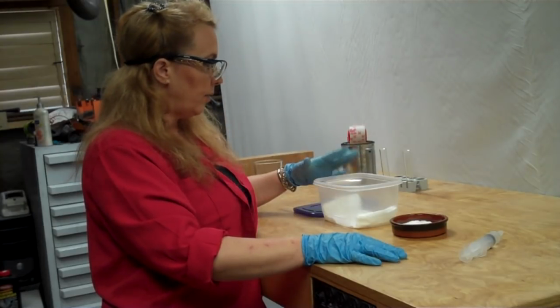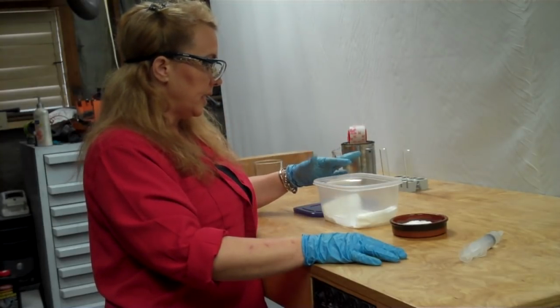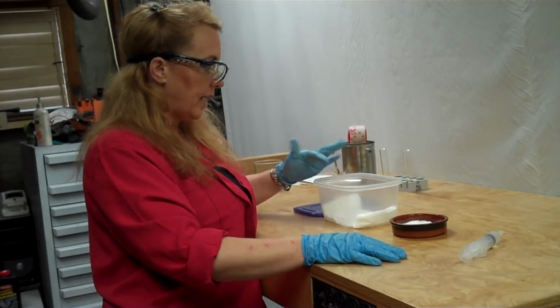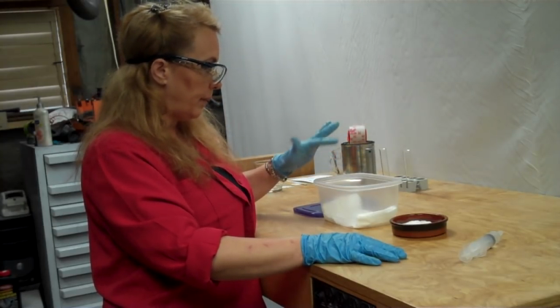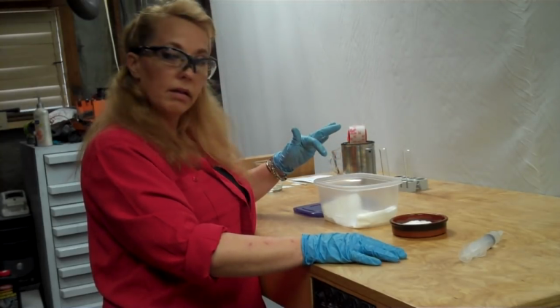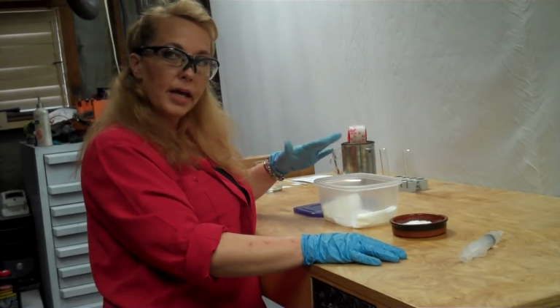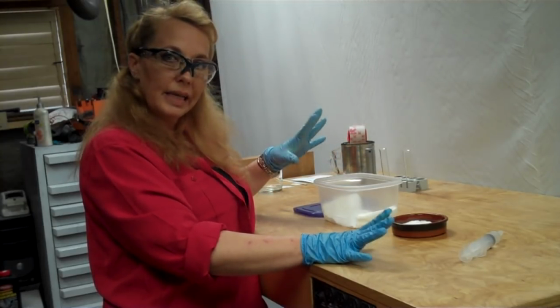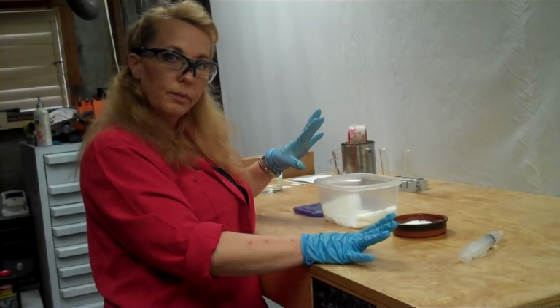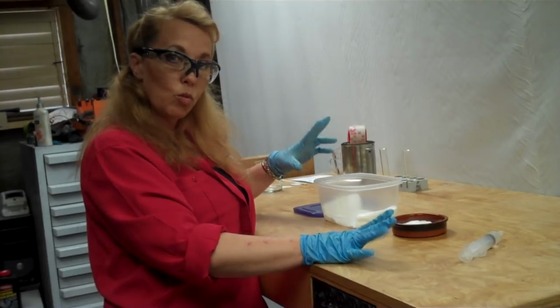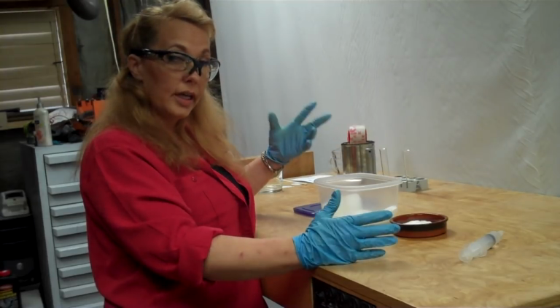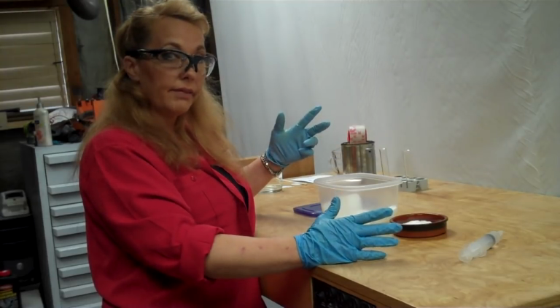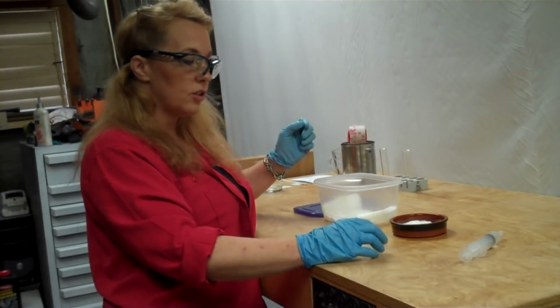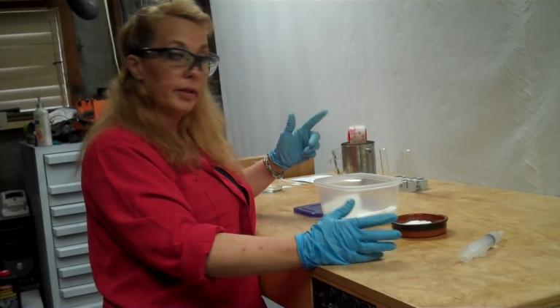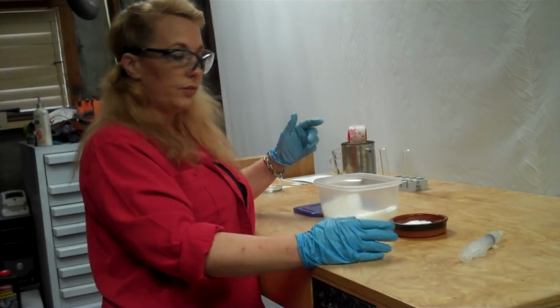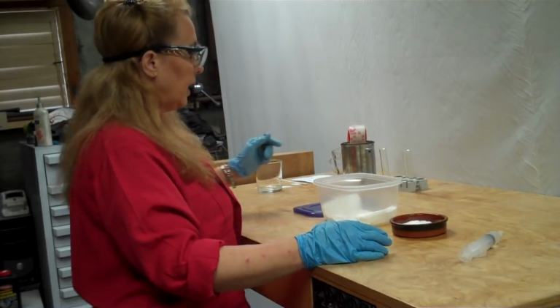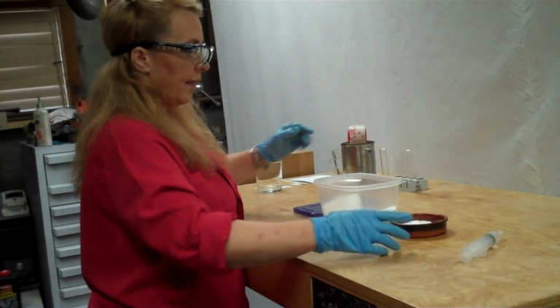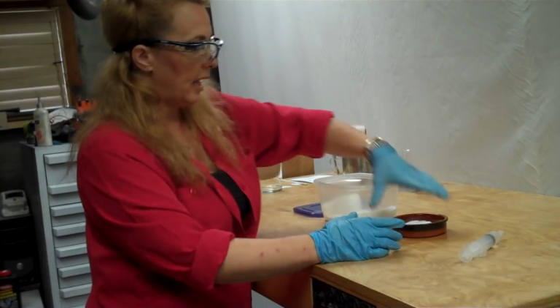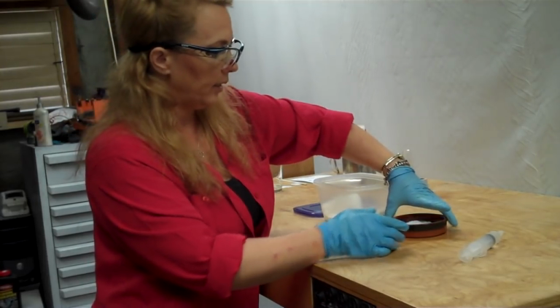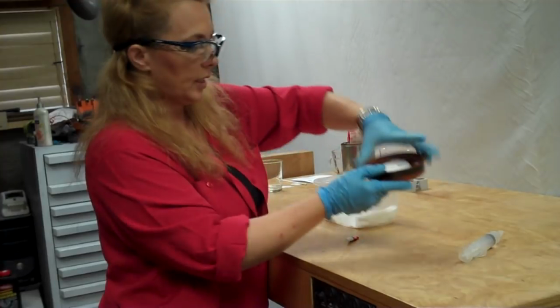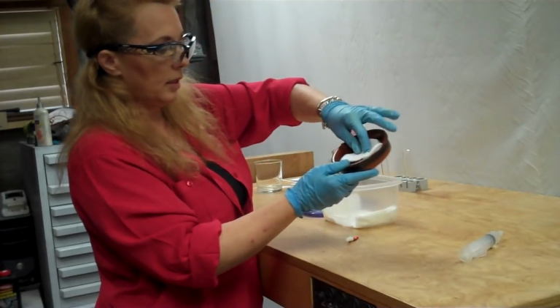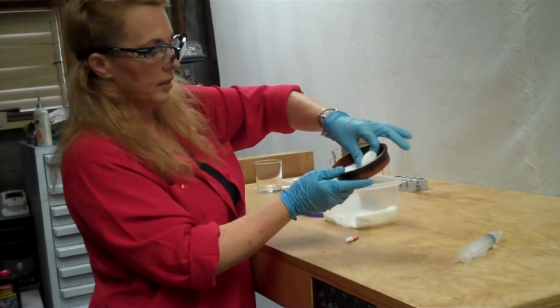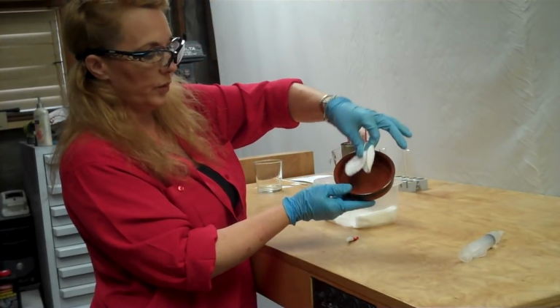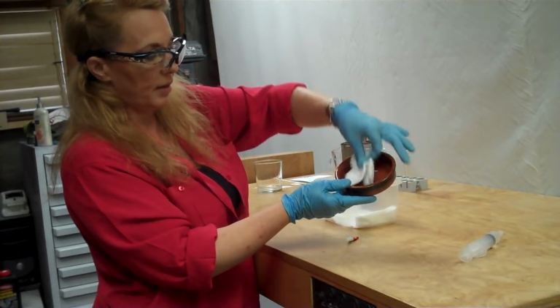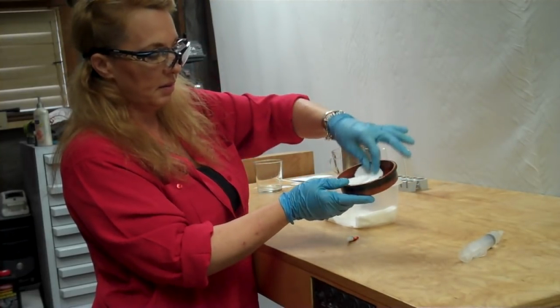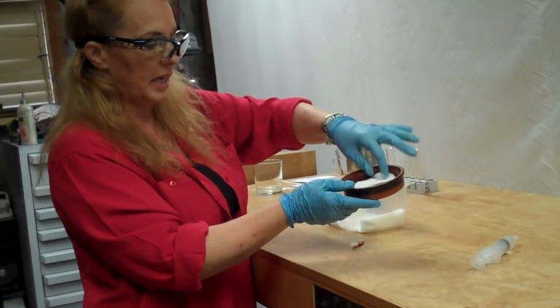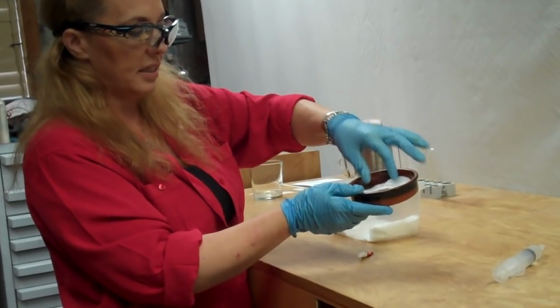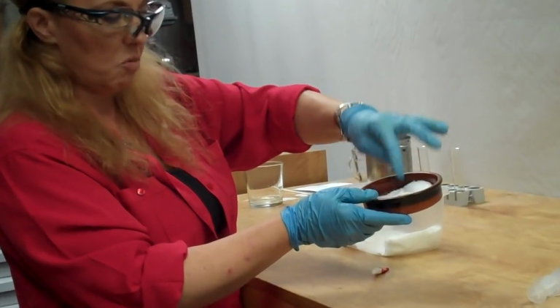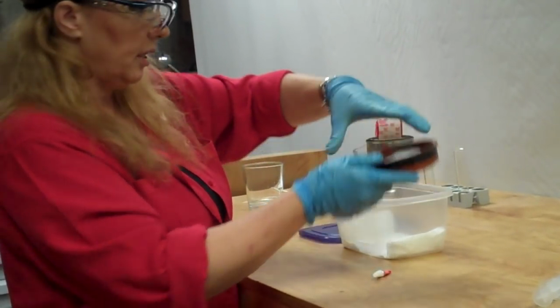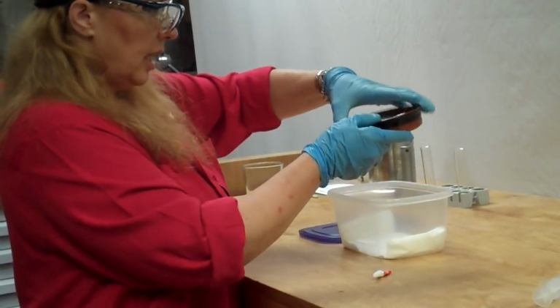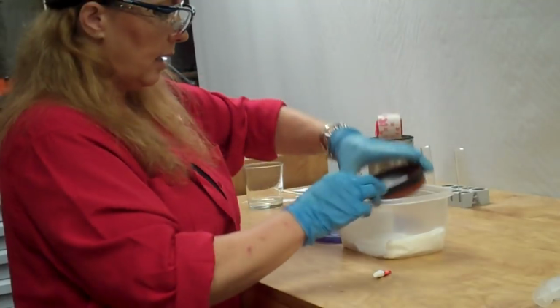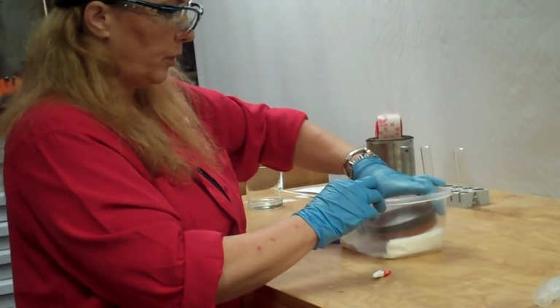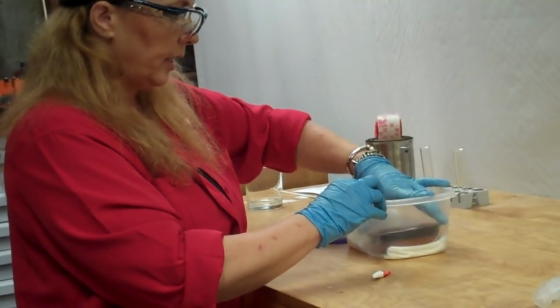So I have a plastic container and I have some paper towel in the bottom that I dampened a little bit with some water to give the container some humidity while it's fuming. And then I have here just a little porcelain dish with about three of those little makeup pads. I have the same ones here and I just want to put those in there.